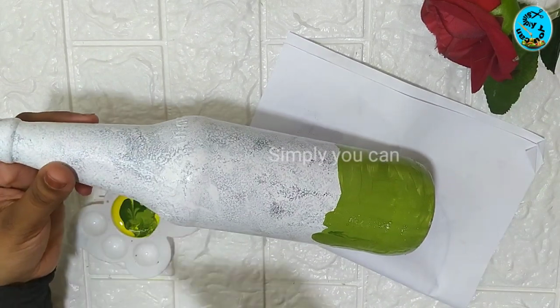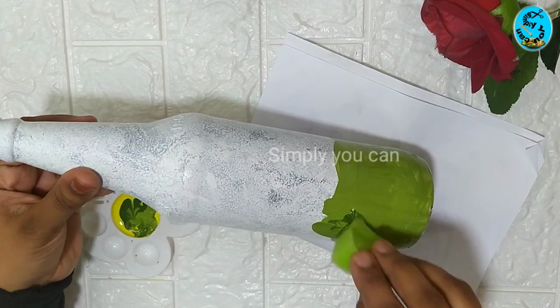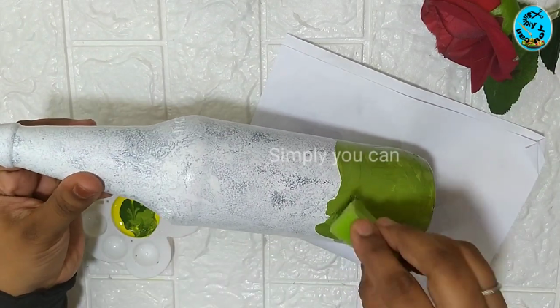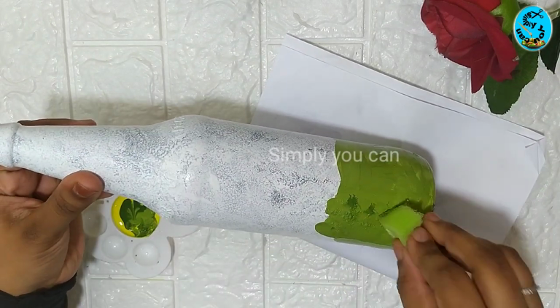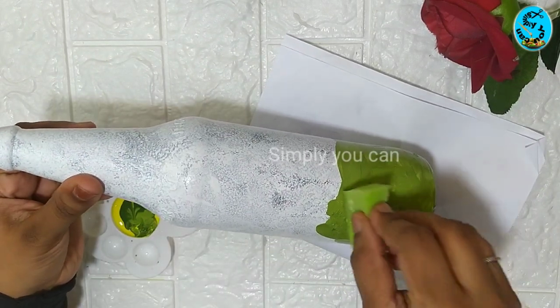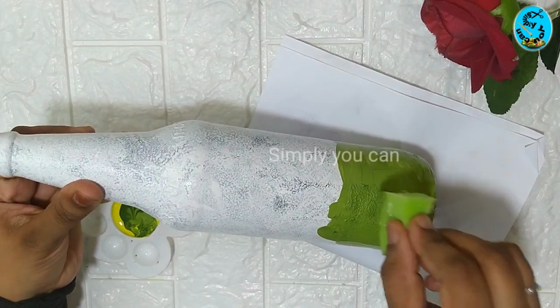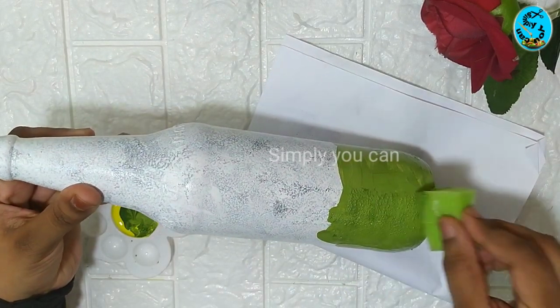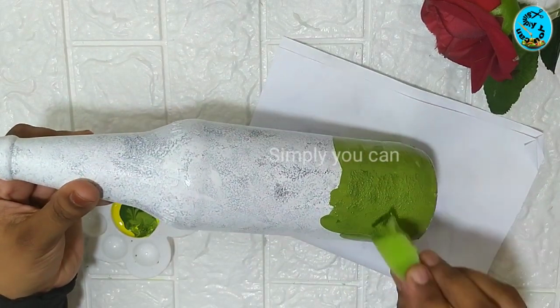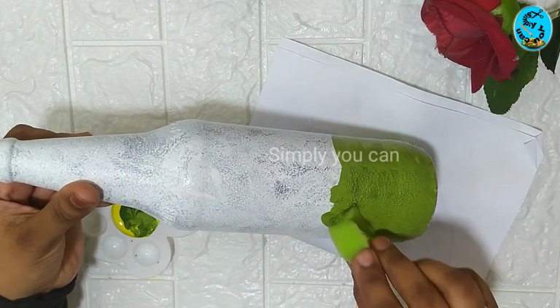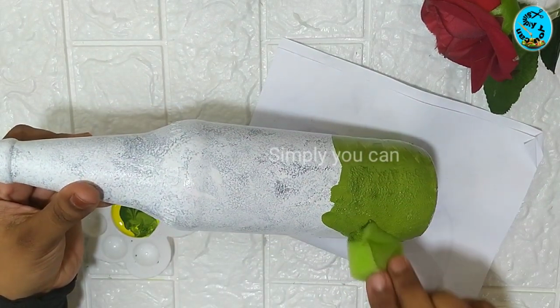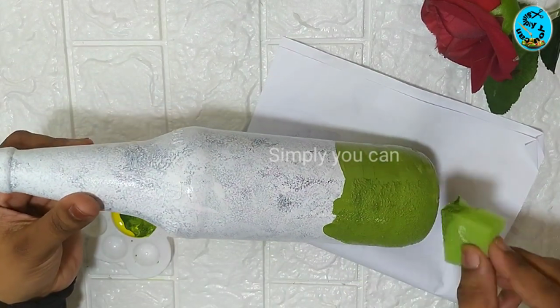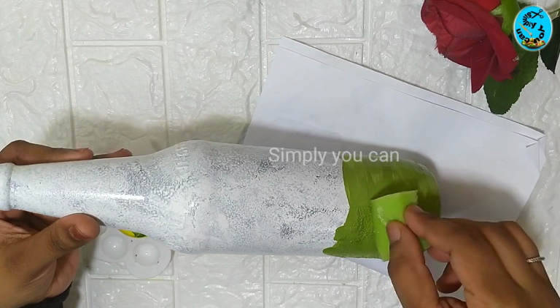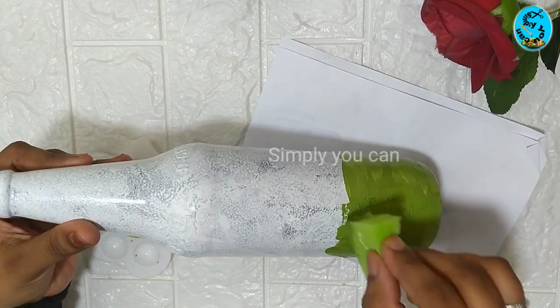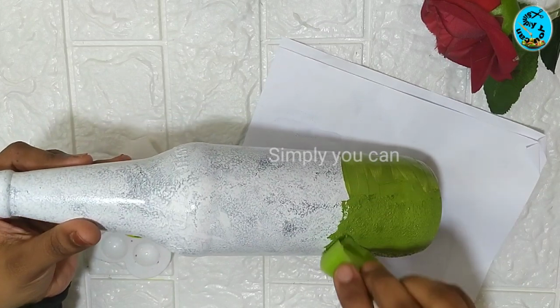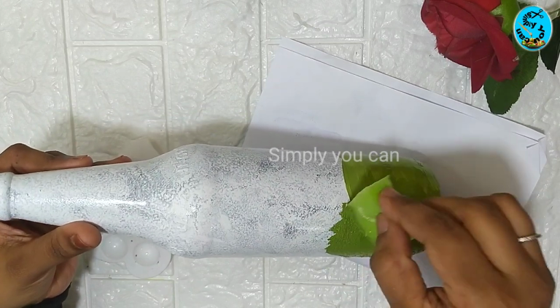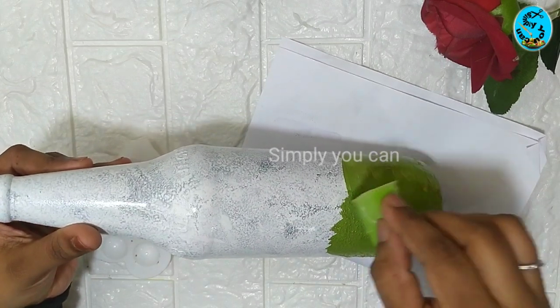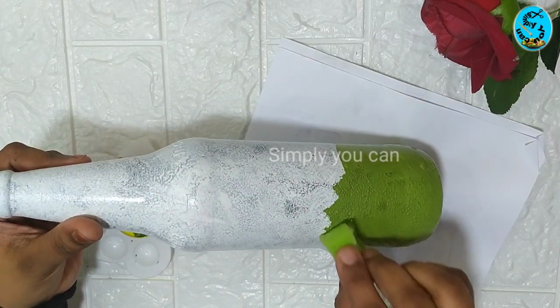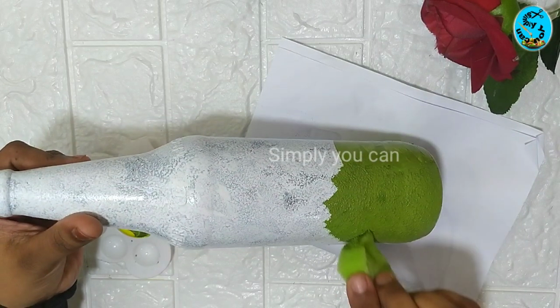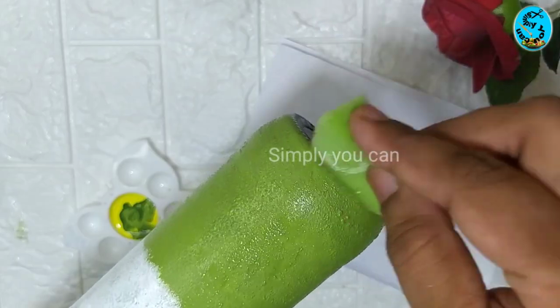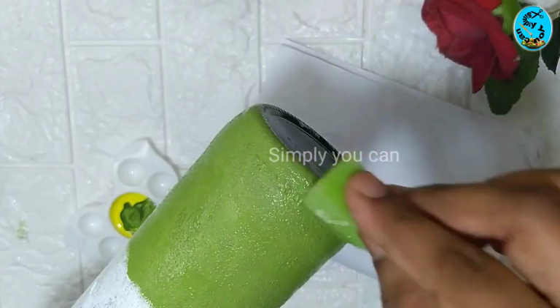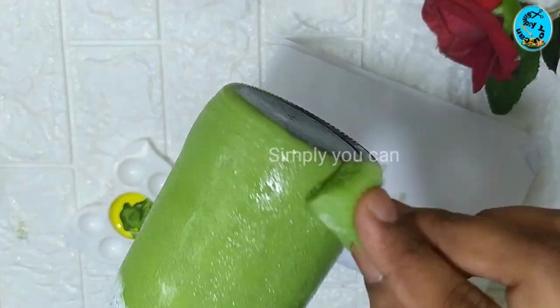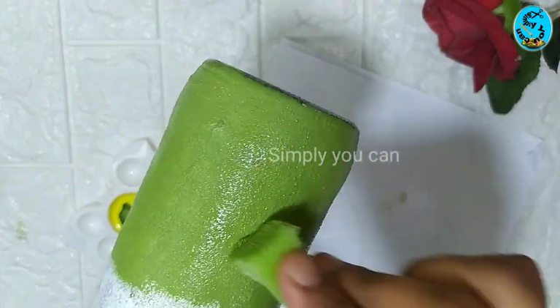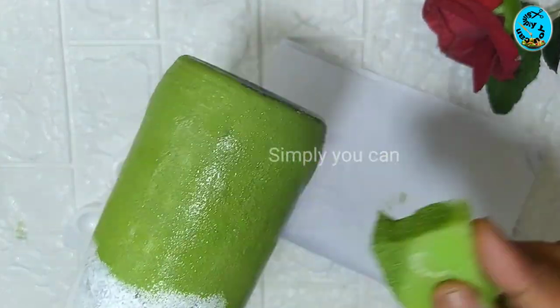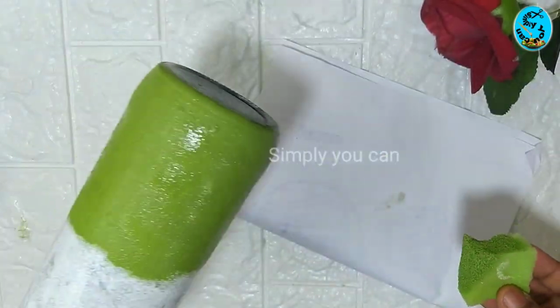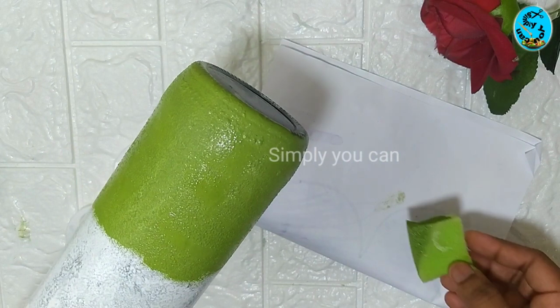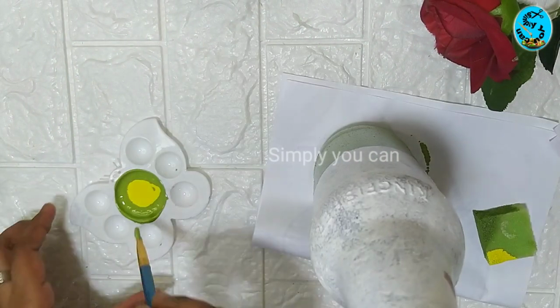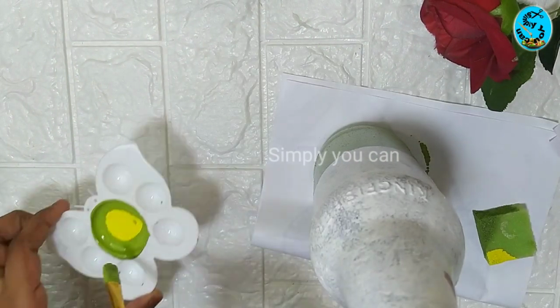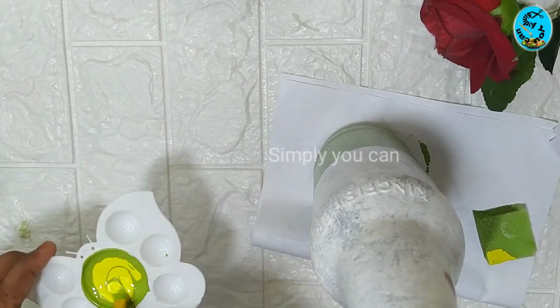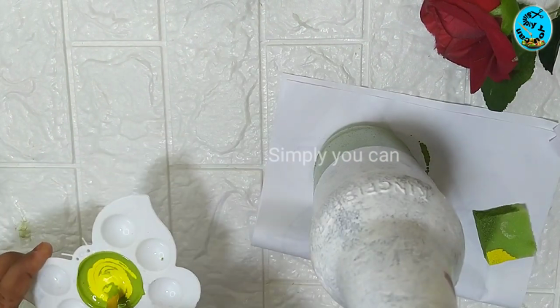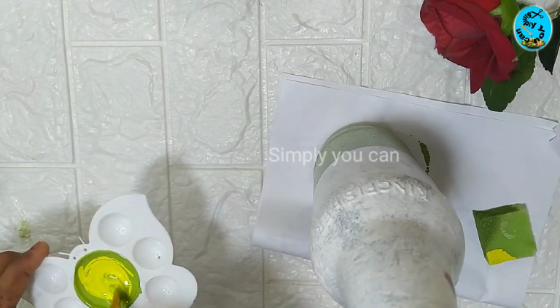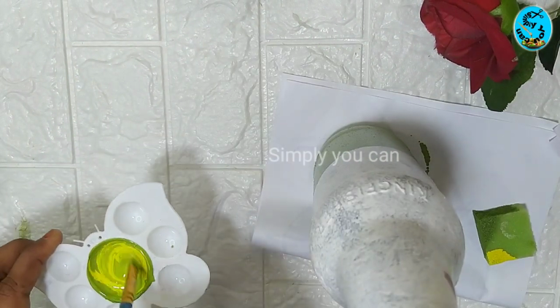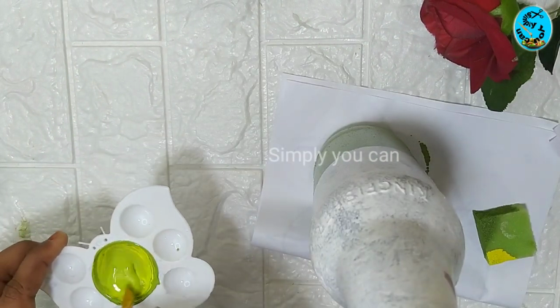You can apply a sponge on the bottom. You can apply it easily to the bottle.